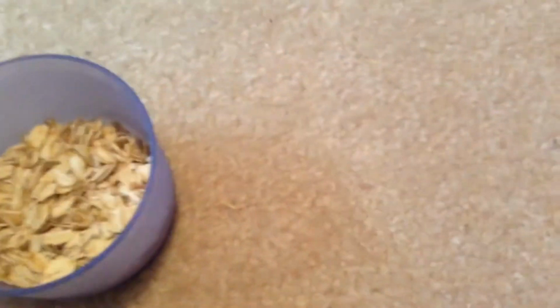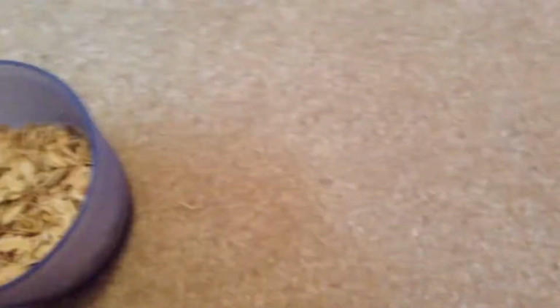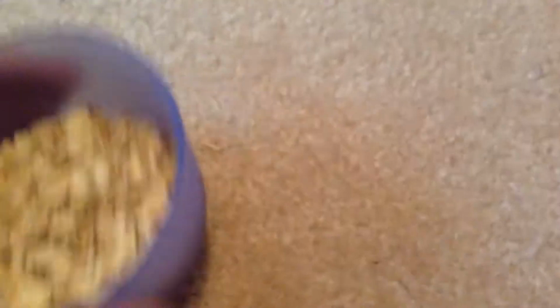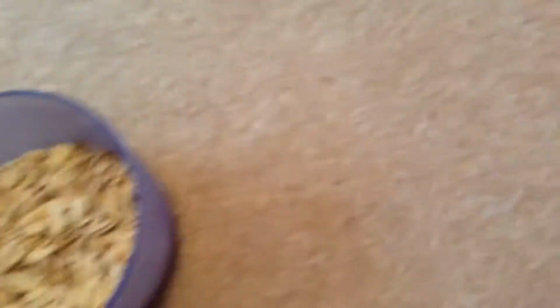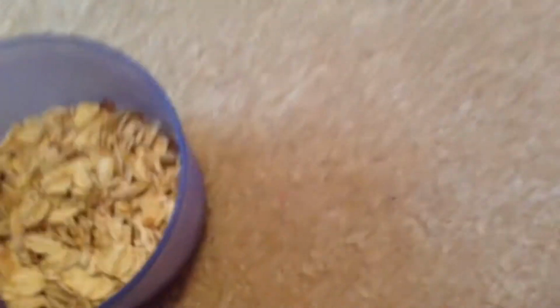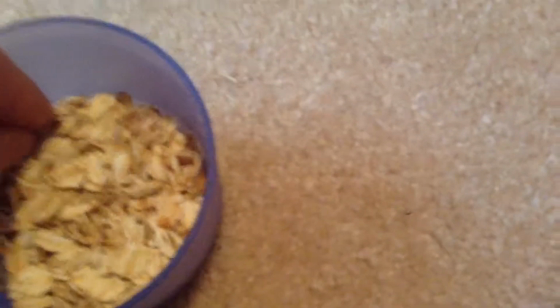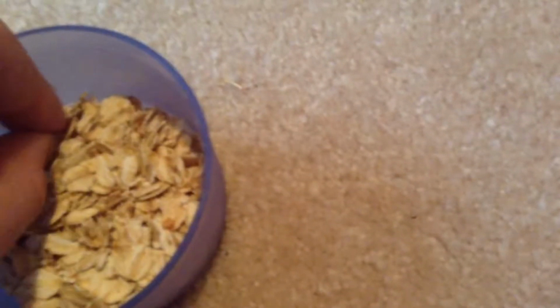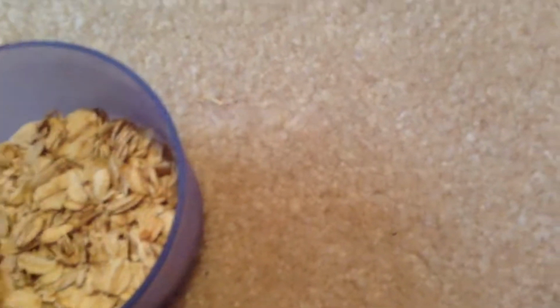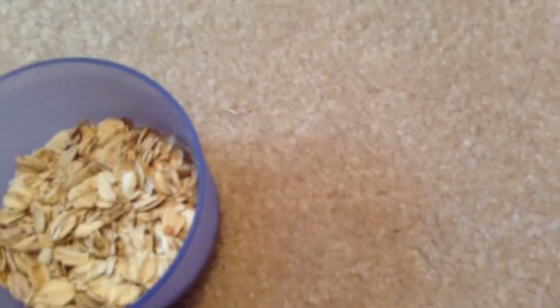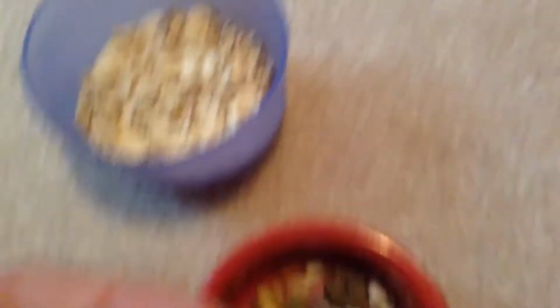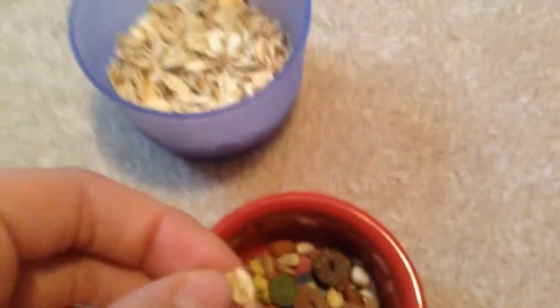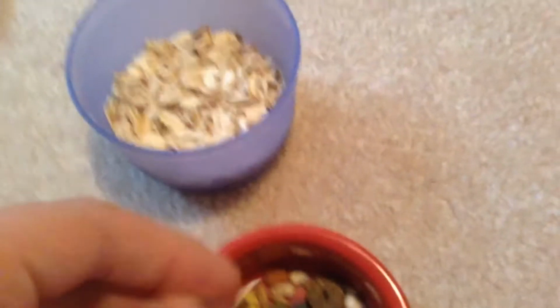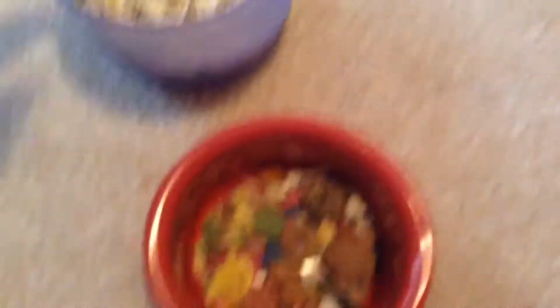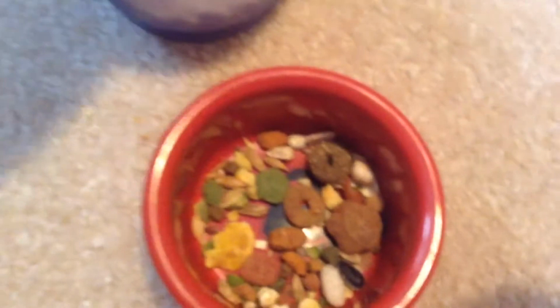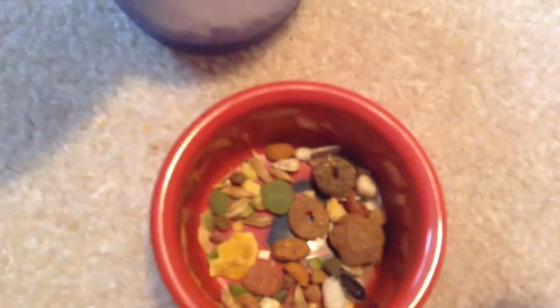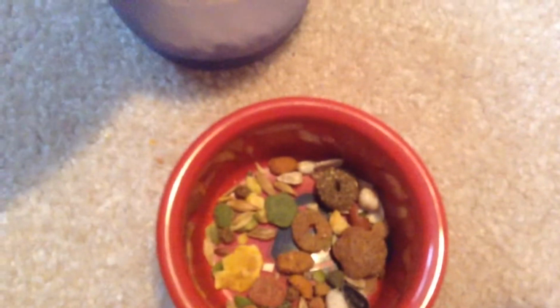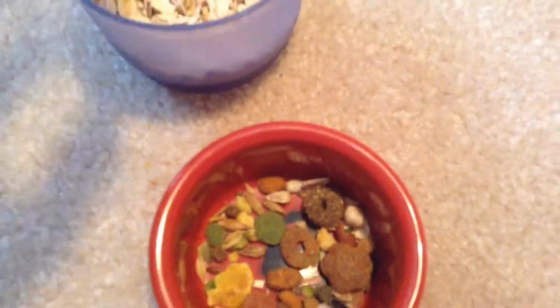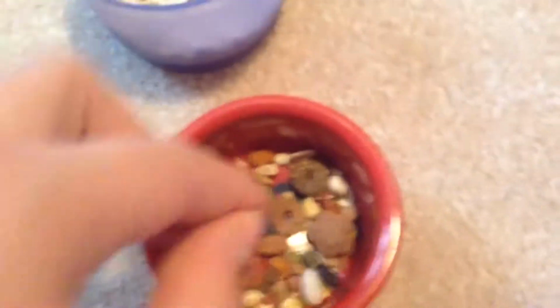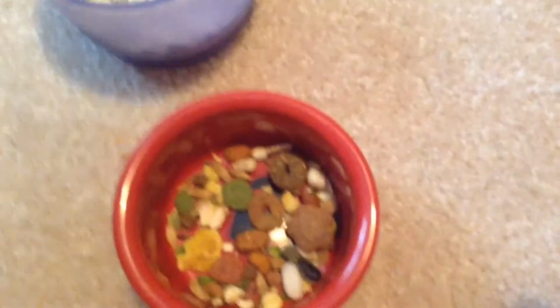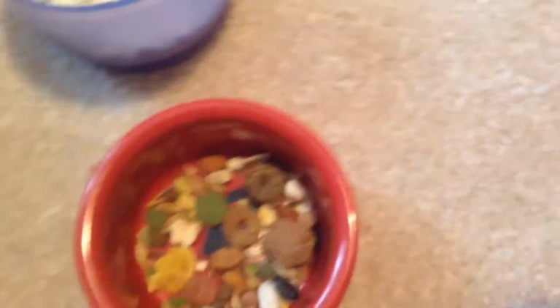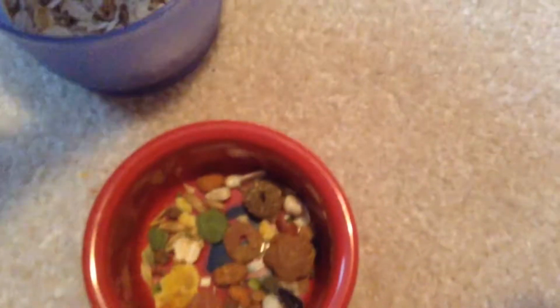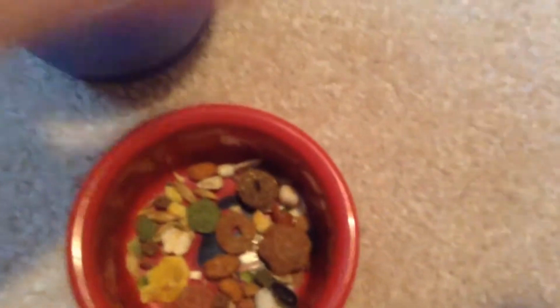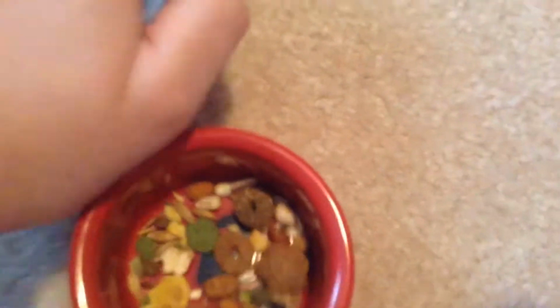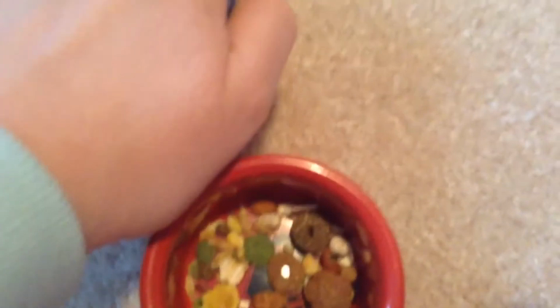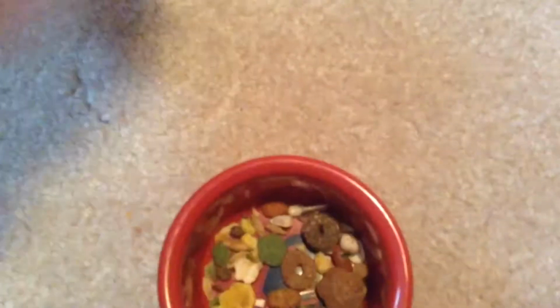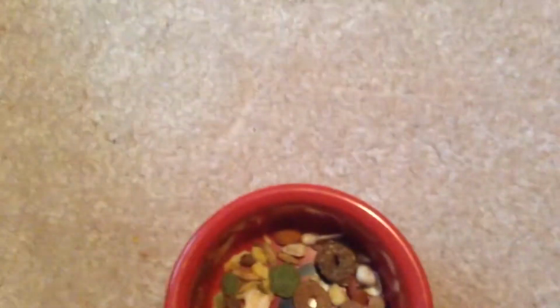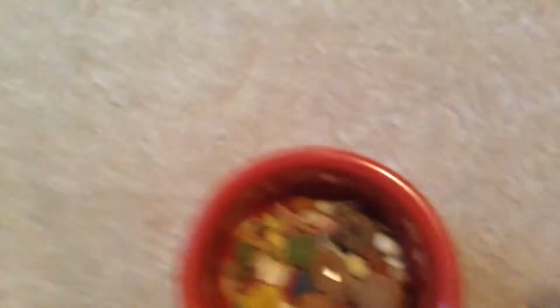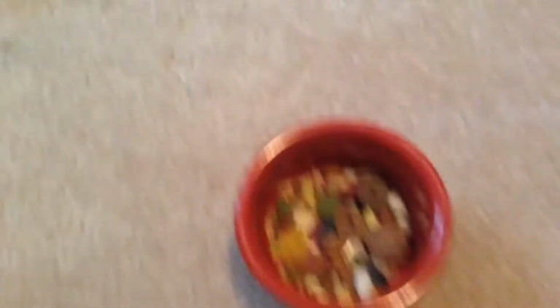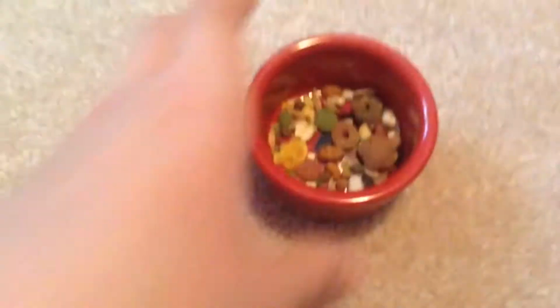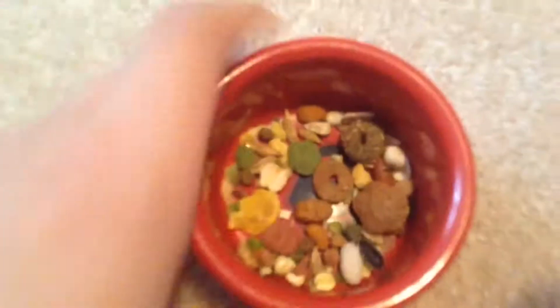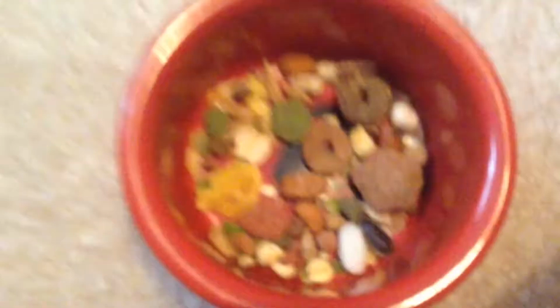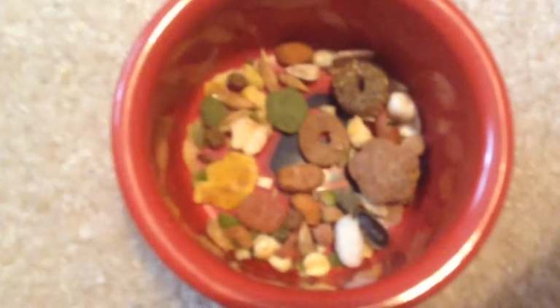I also give her rolled oats. This is optional since her food already has enough fiber, but hamsters really like to eat them, so I just add two or a small pinch into the bowl.